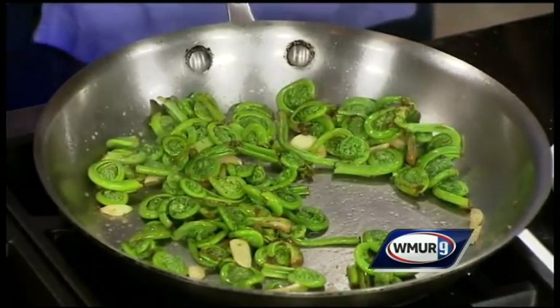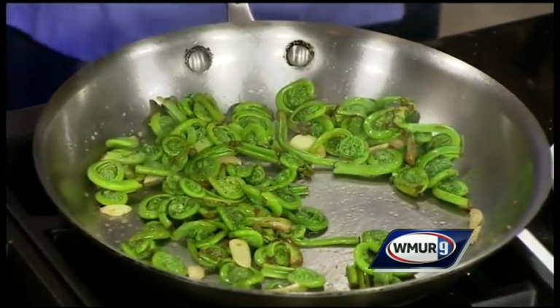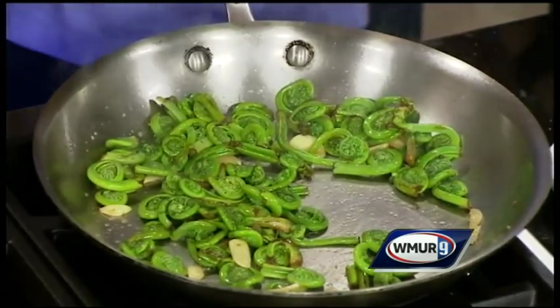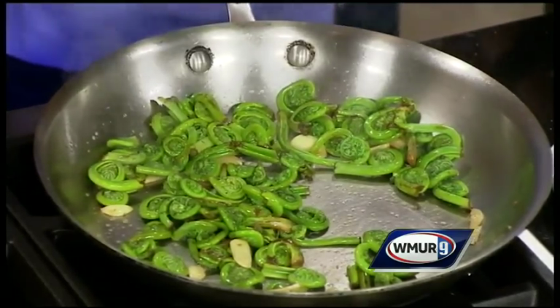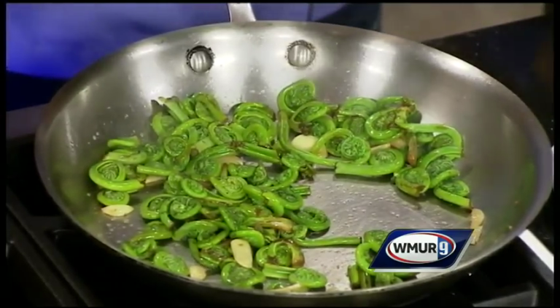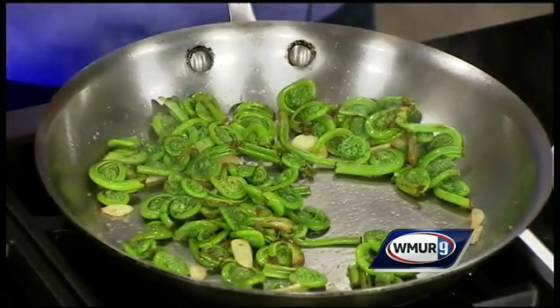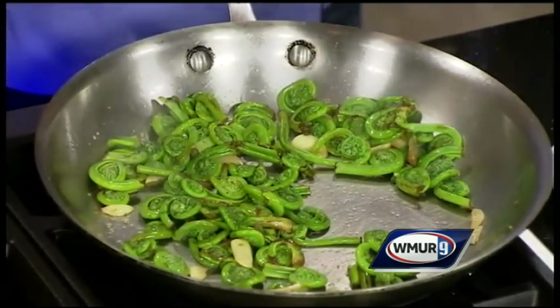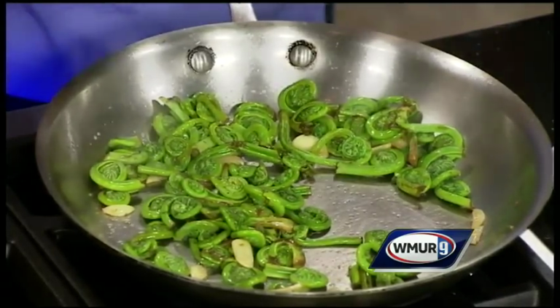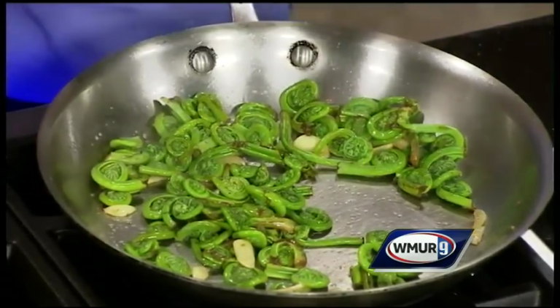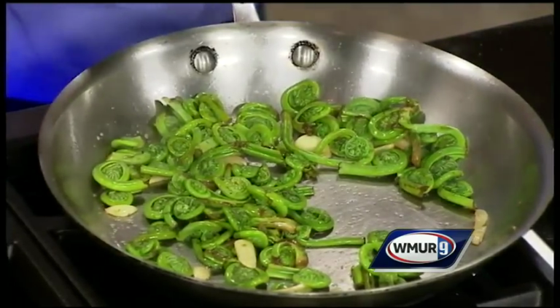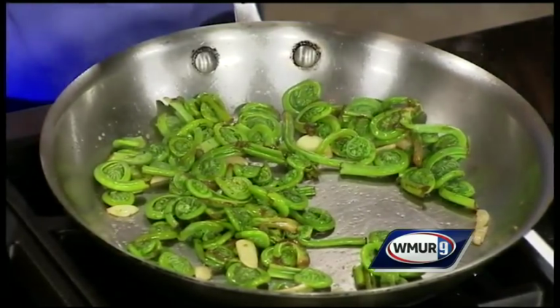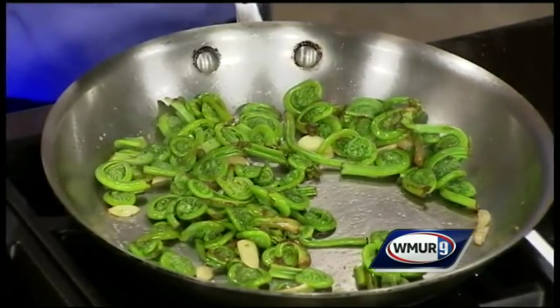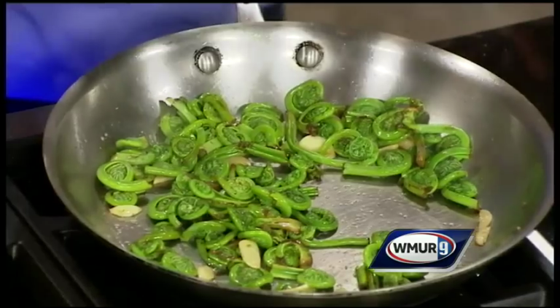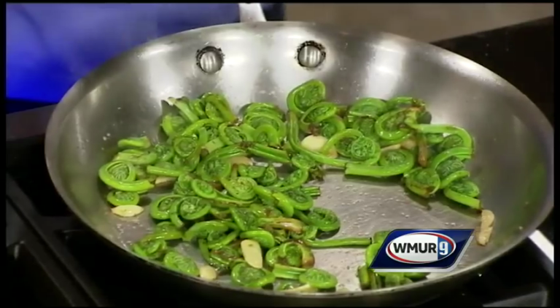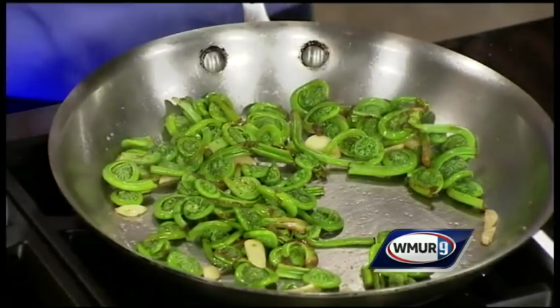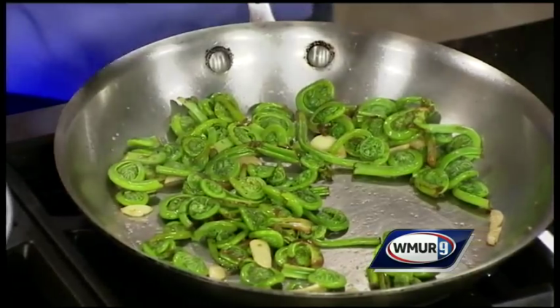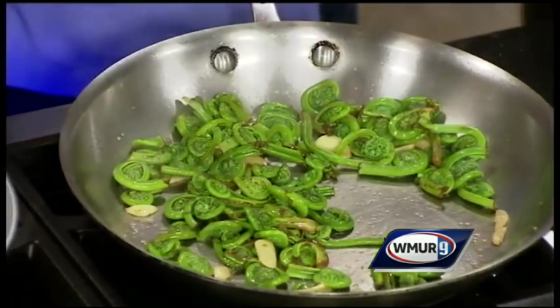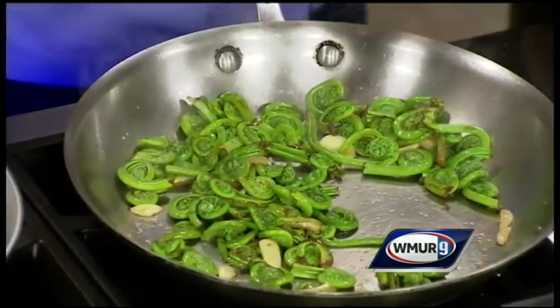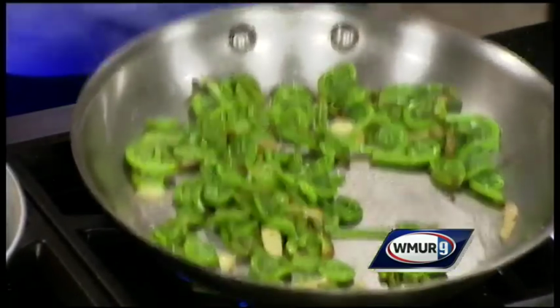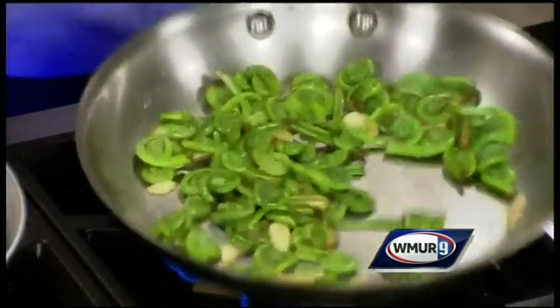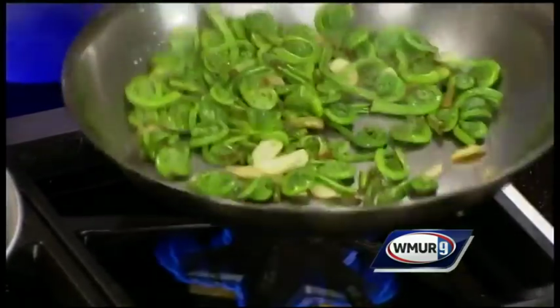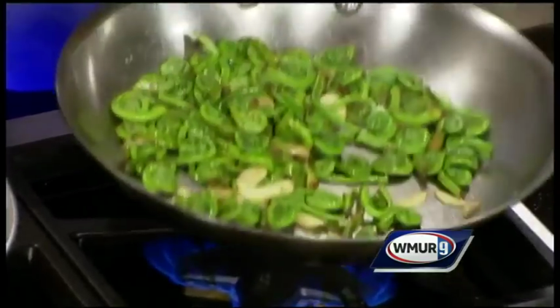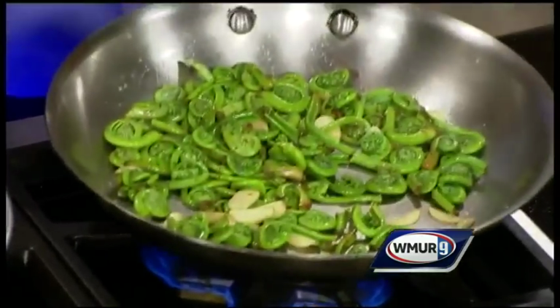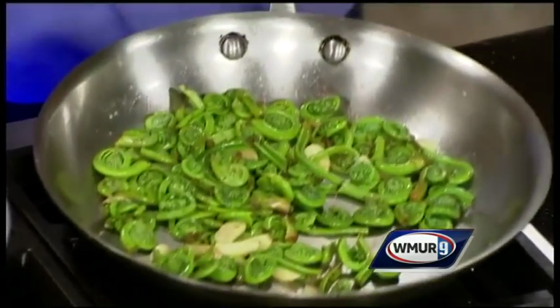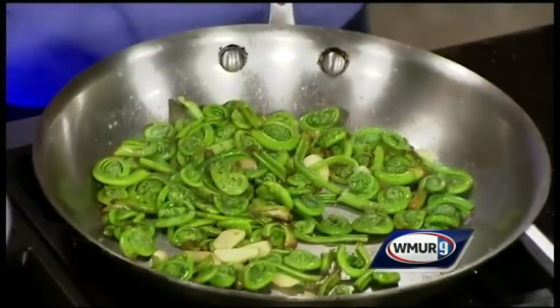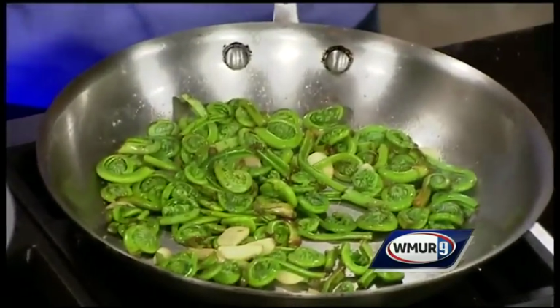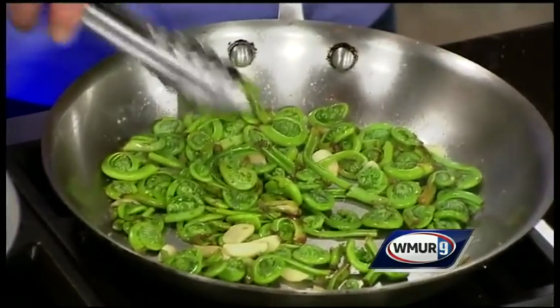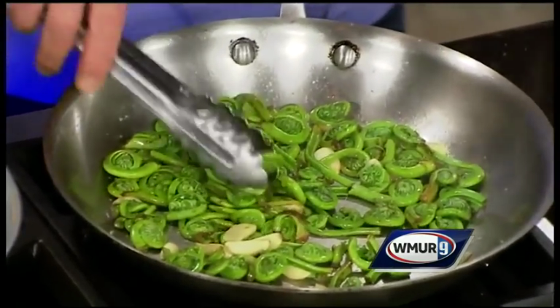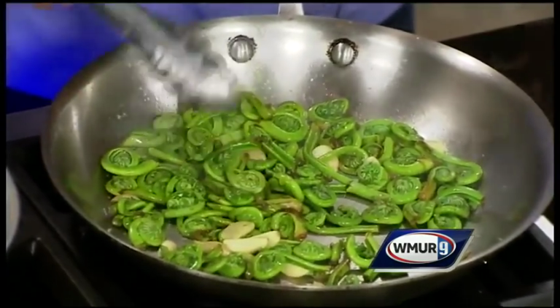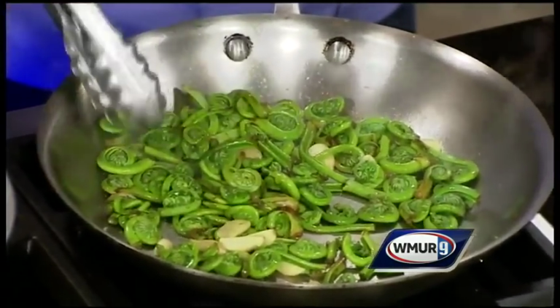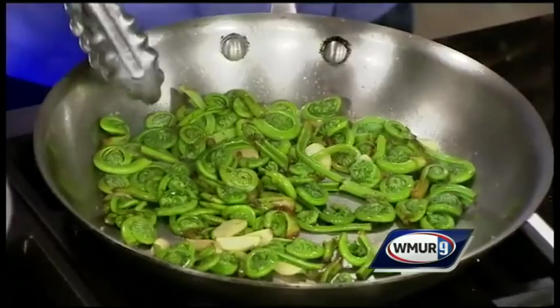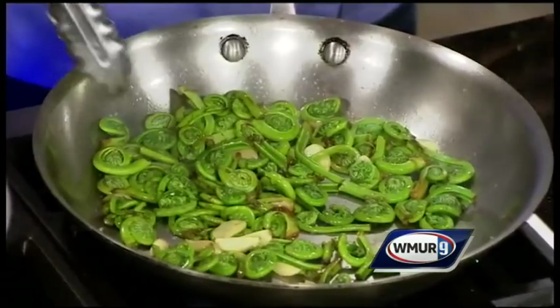Then you can serve them just as you would with asparagus or other green vegetables. Do they give you any indicator that they are done? What are you looking for?